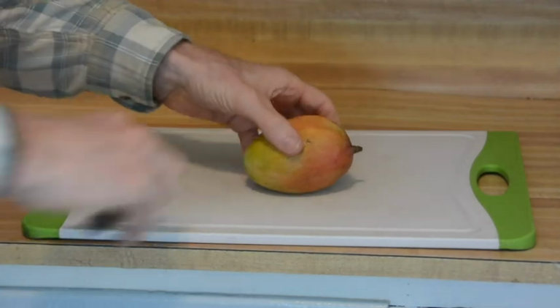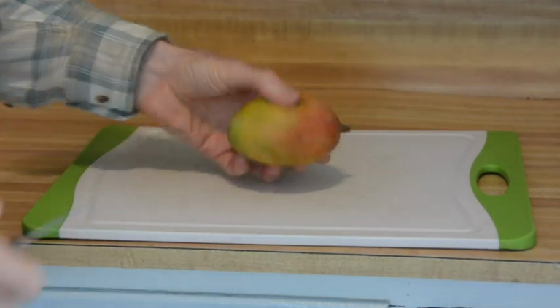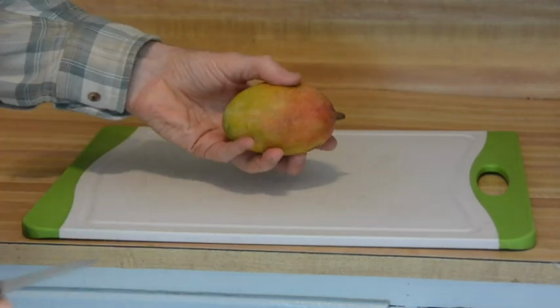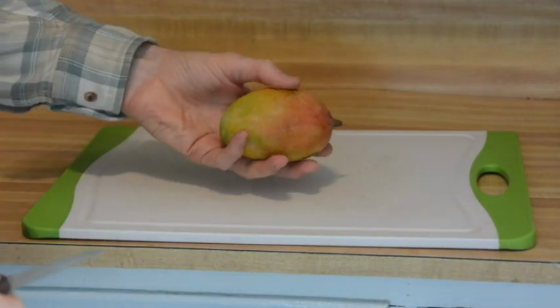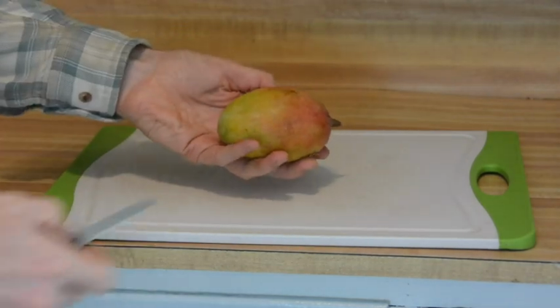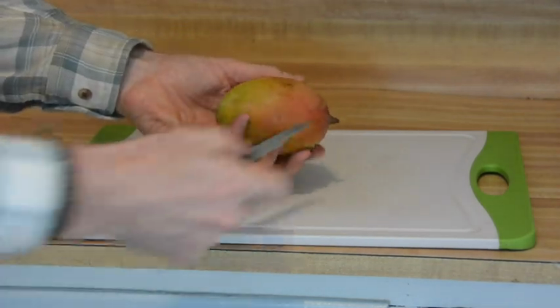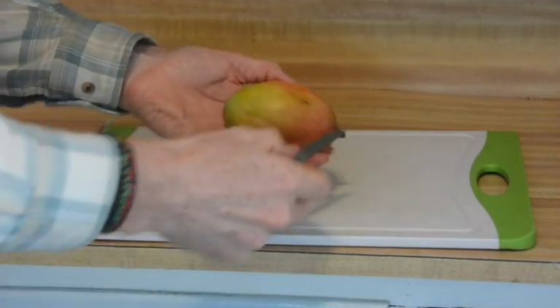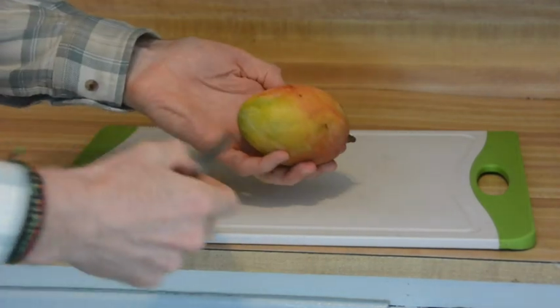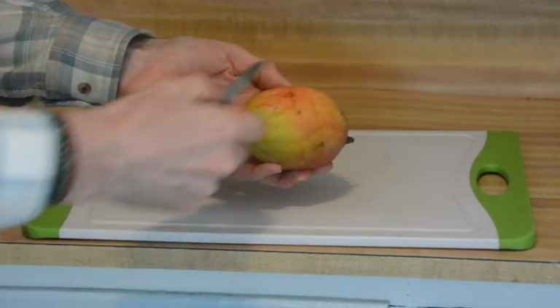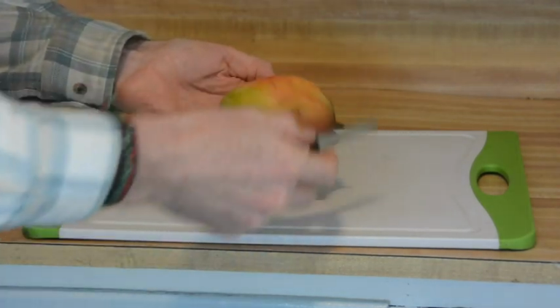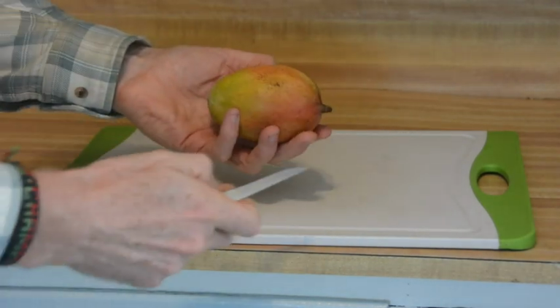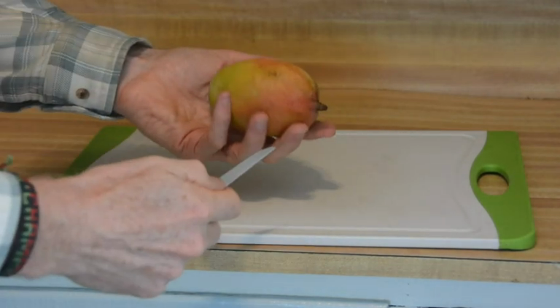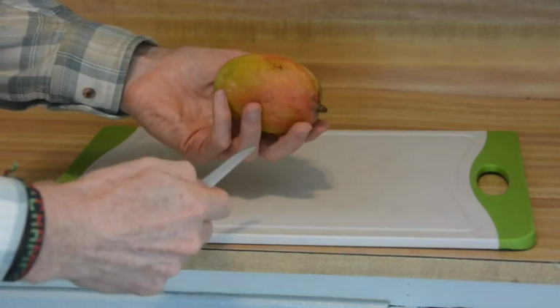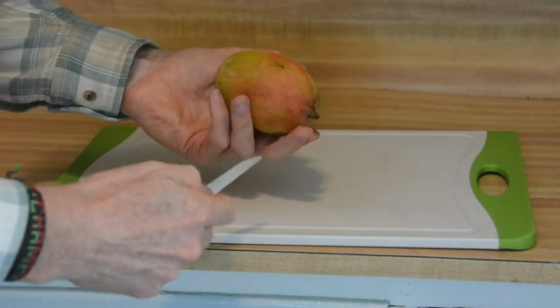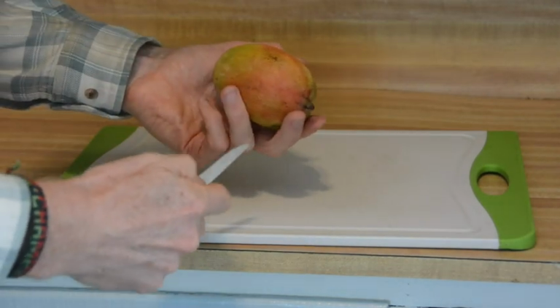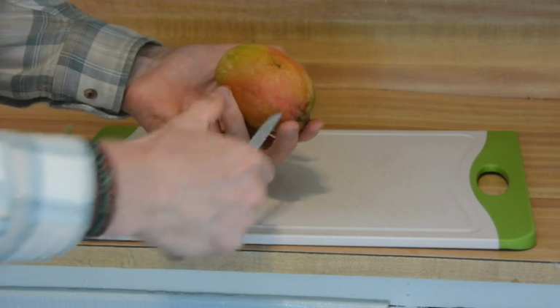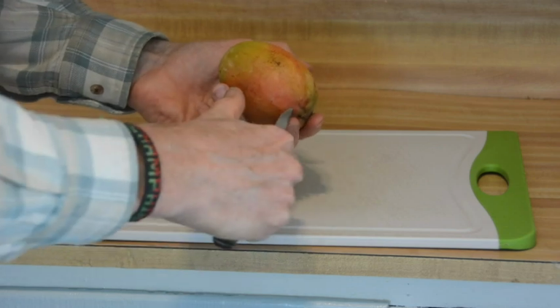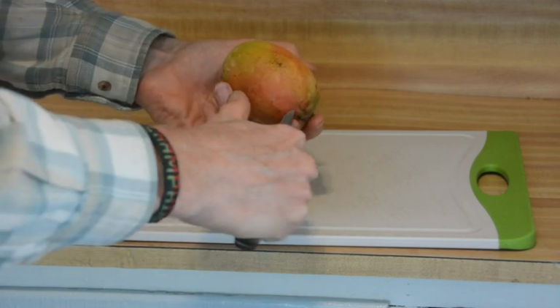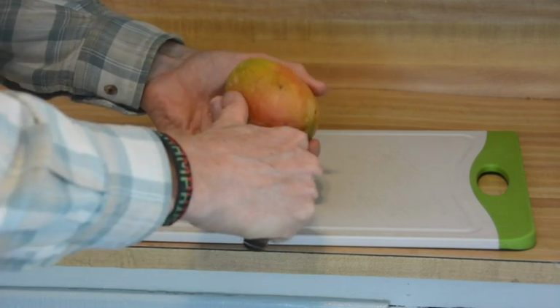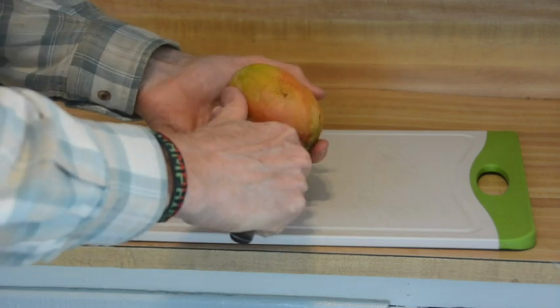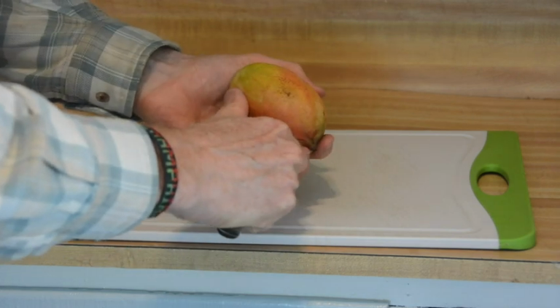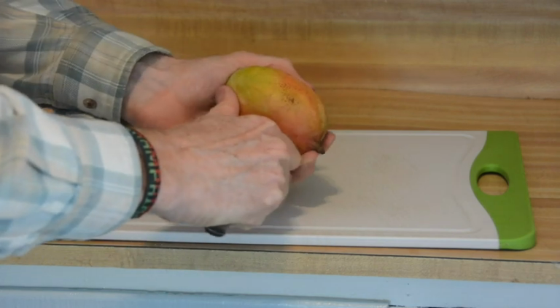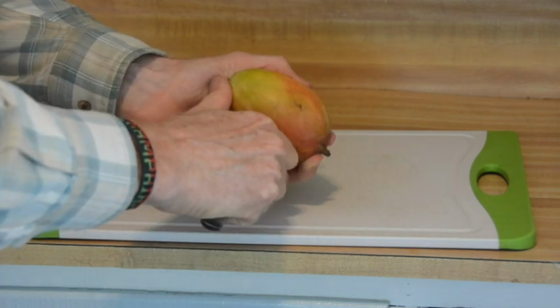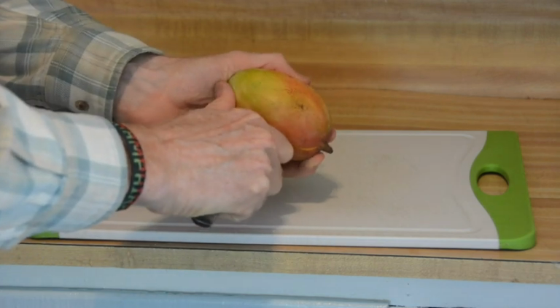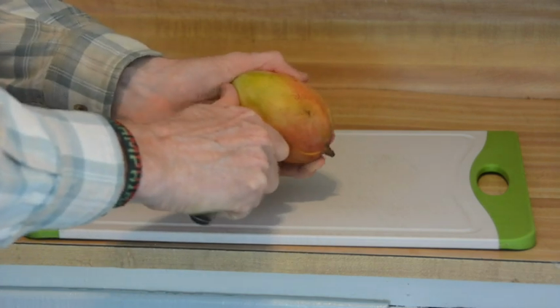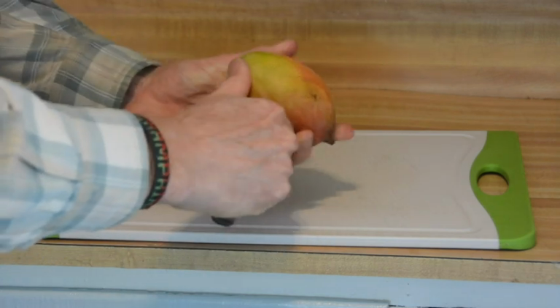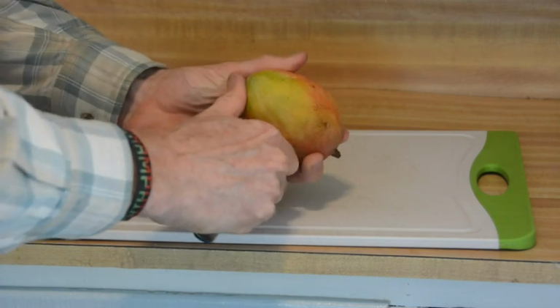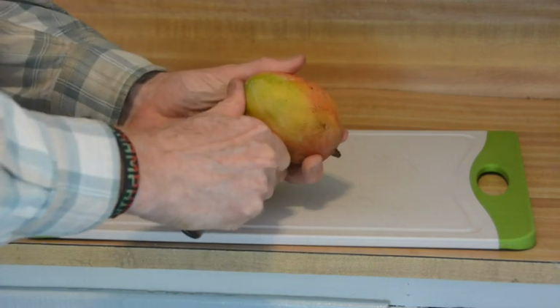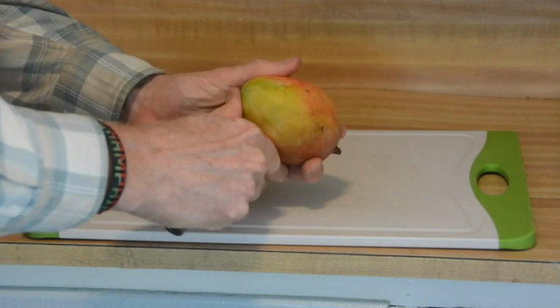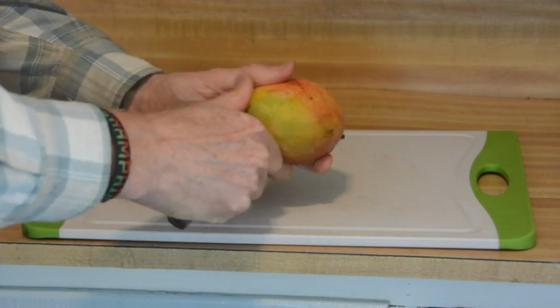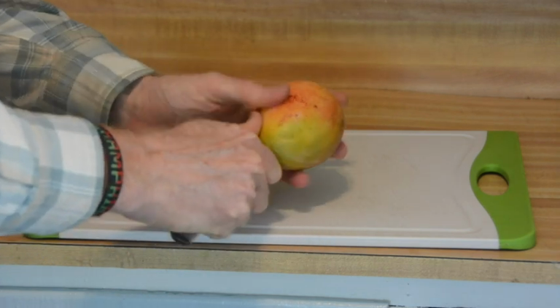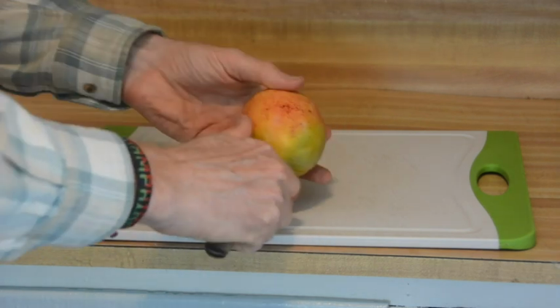The mango pit is fairly flat, and it goes in the direction of the wide section of the mango. To get it out, slice around it.